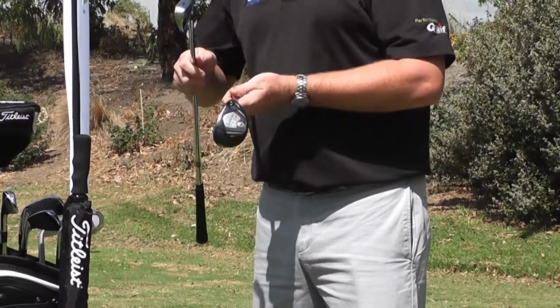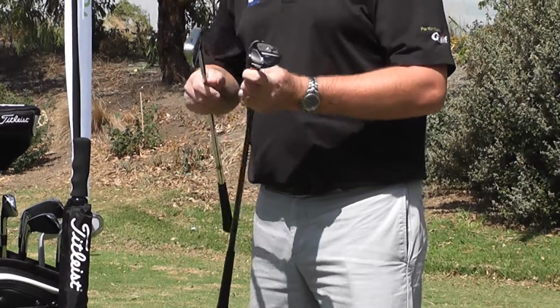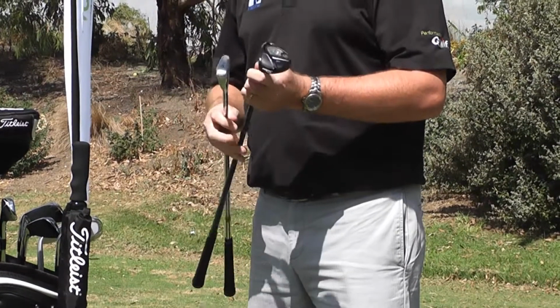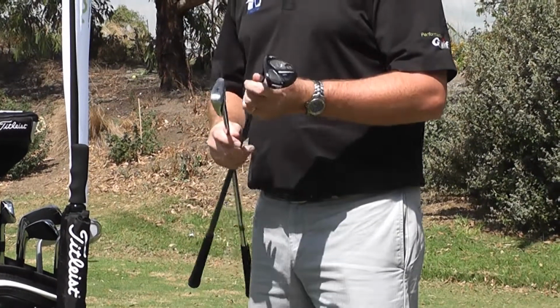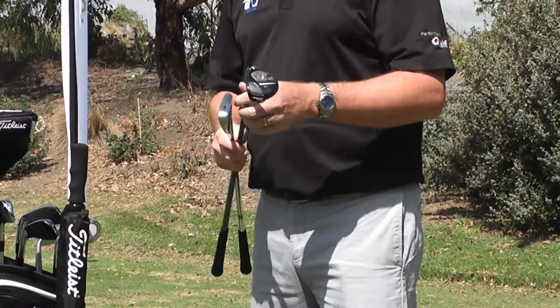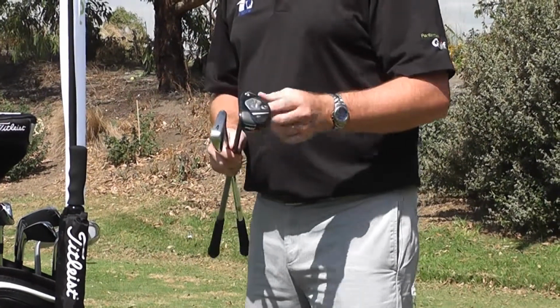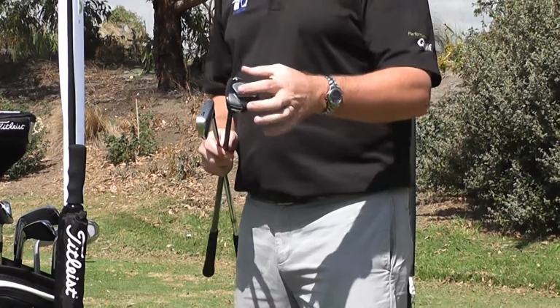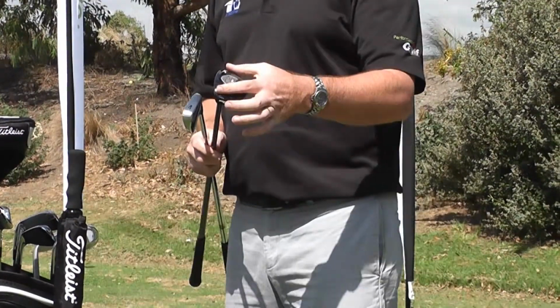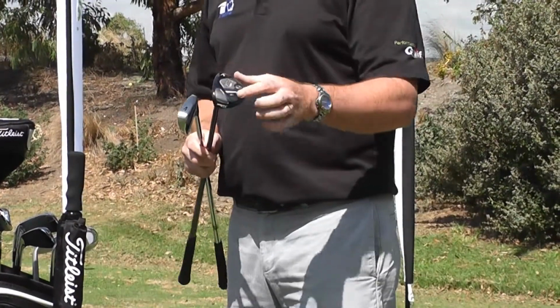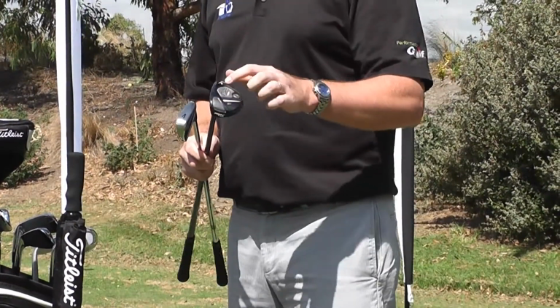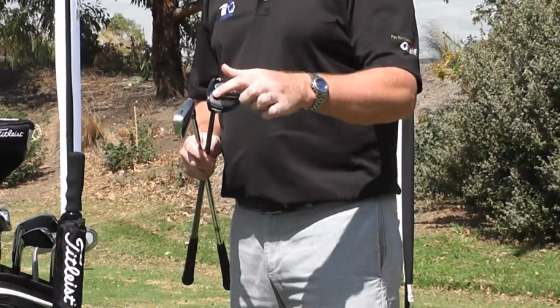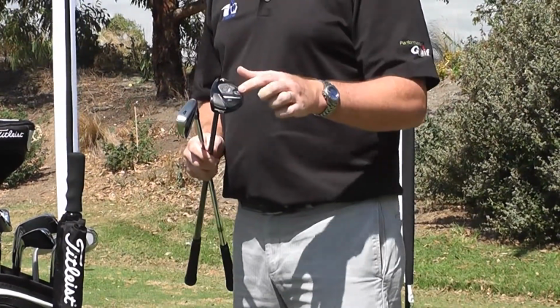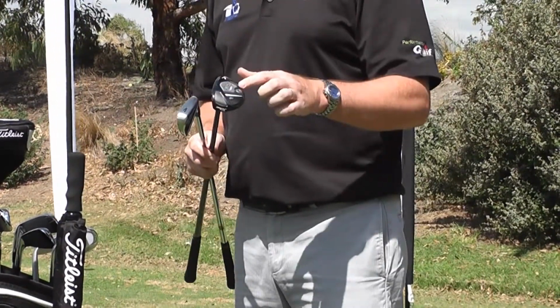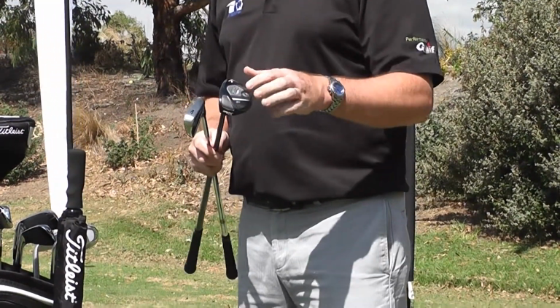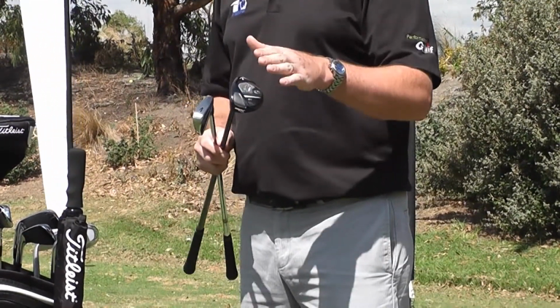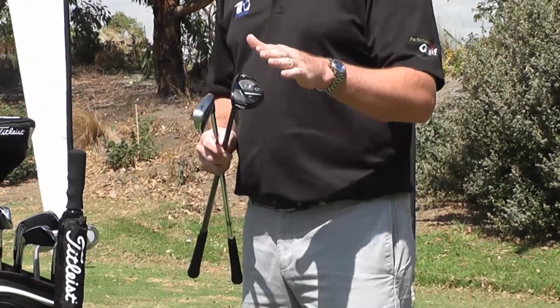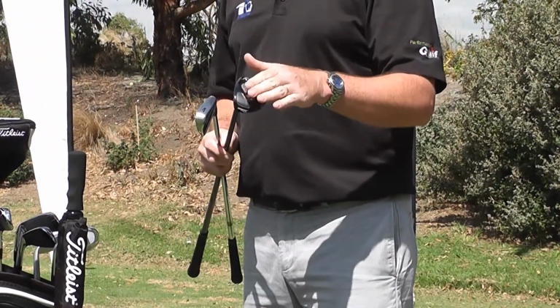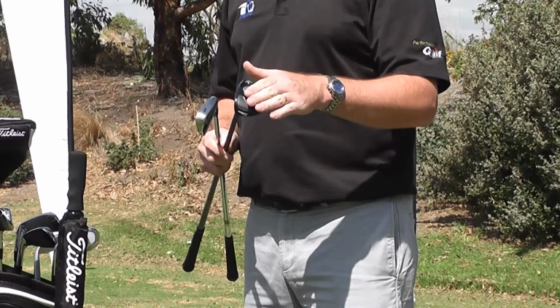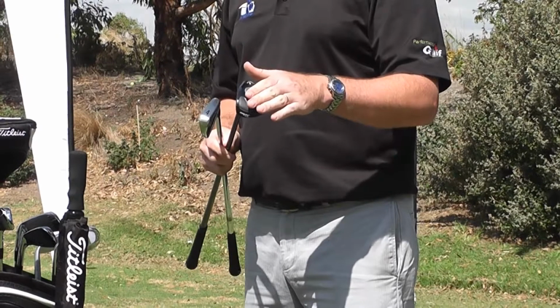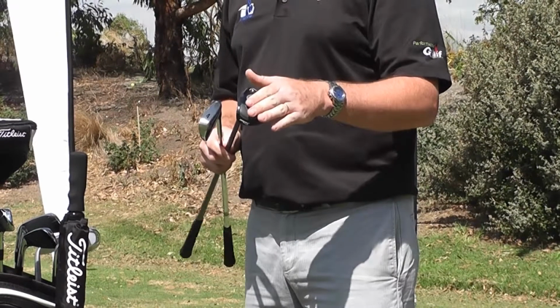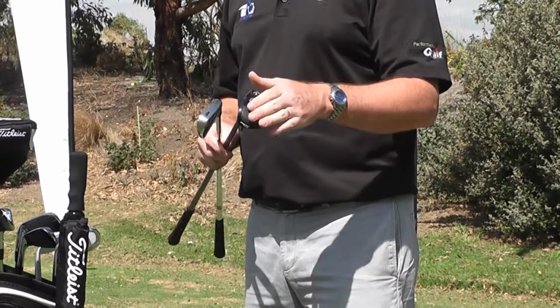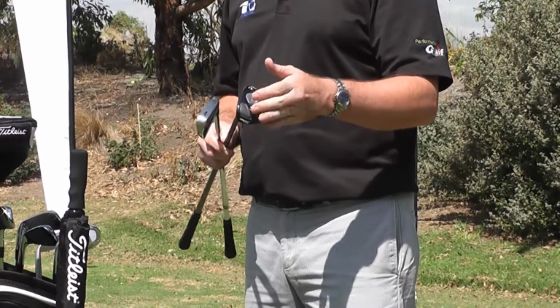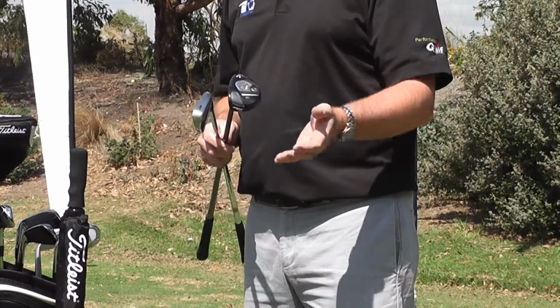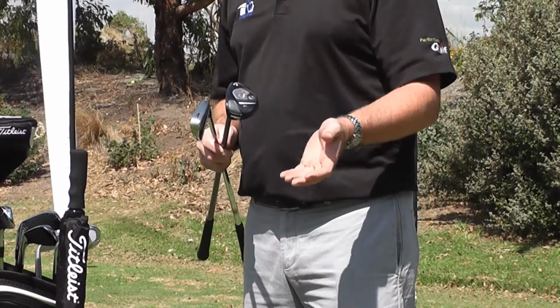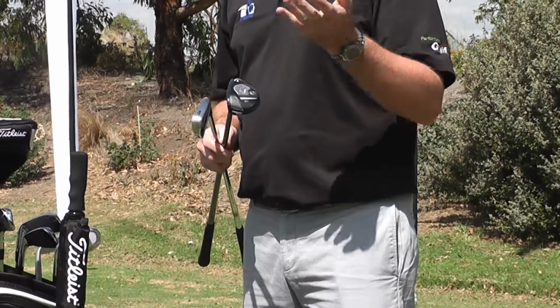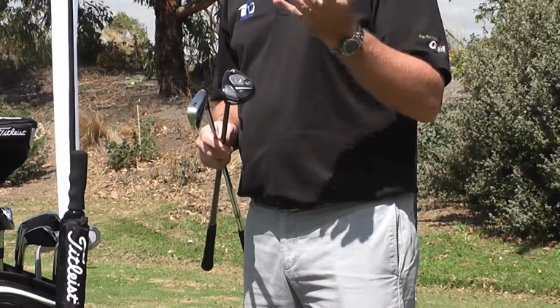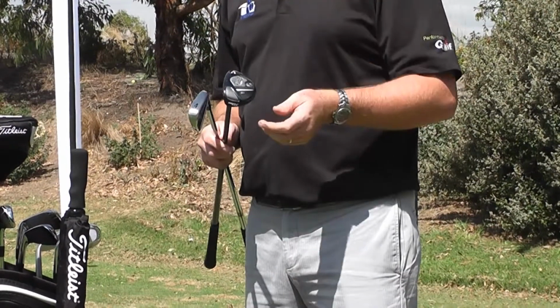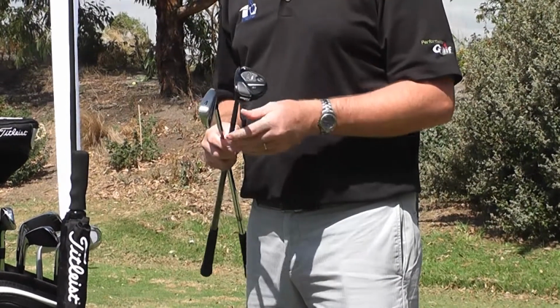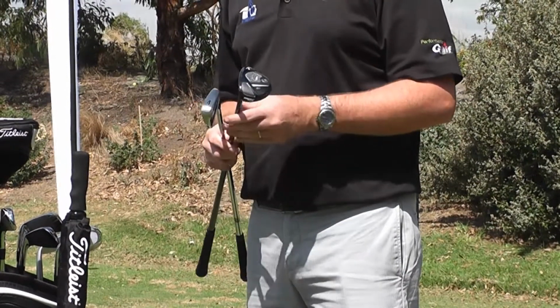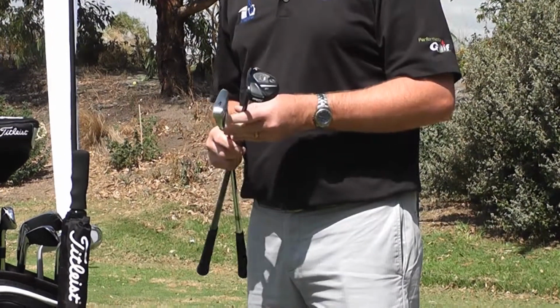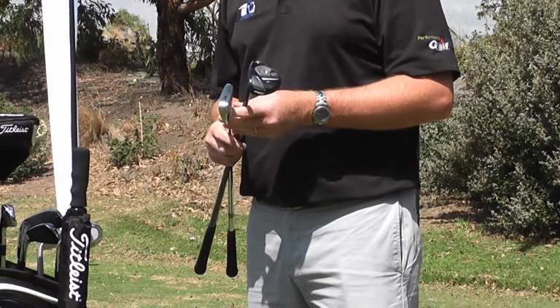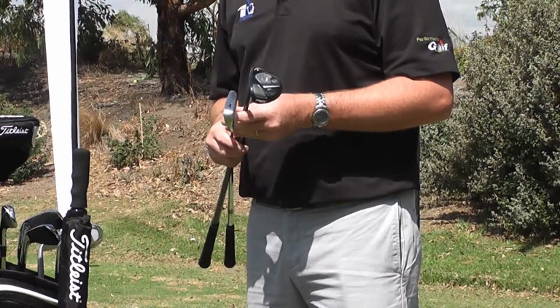Whereas a hybrid has a very thick bottom that has lots of weight on the bottom of the golf club, and in turn helps us to get the ball up into the air on a consistent basis.